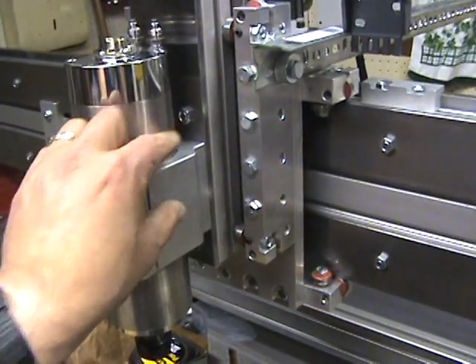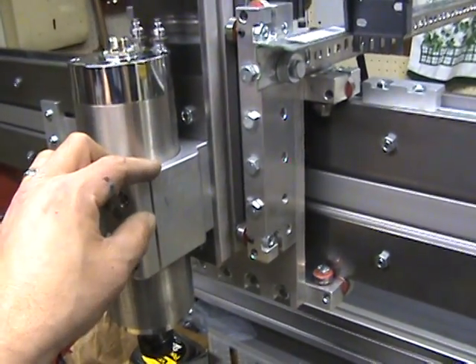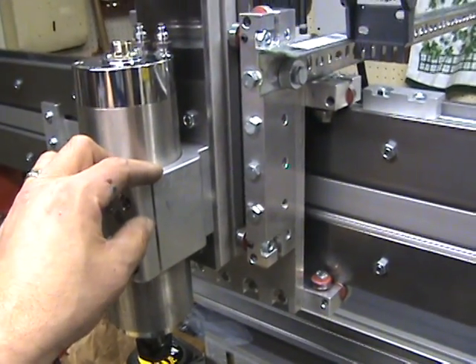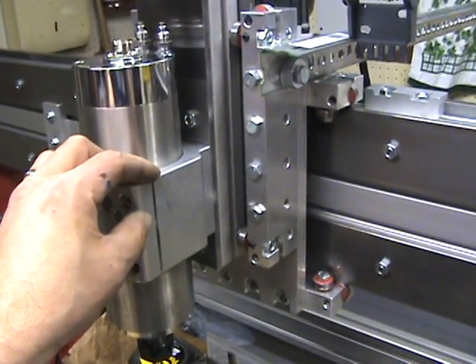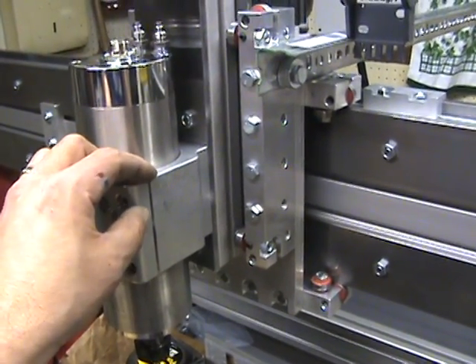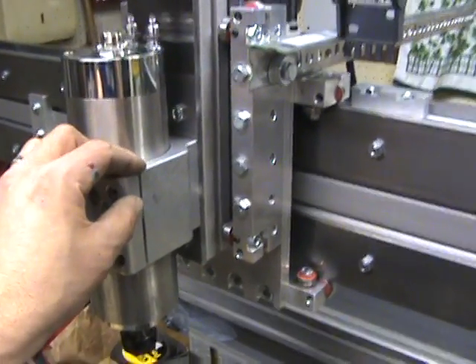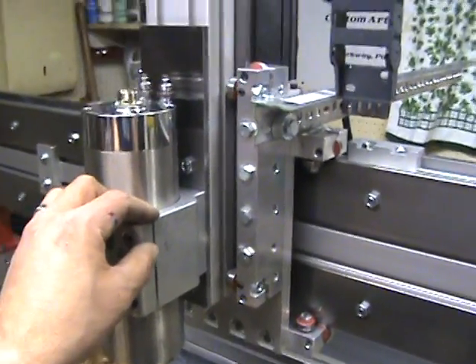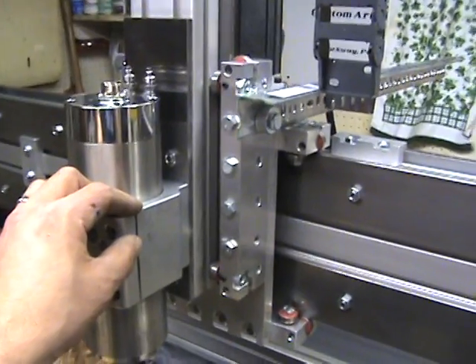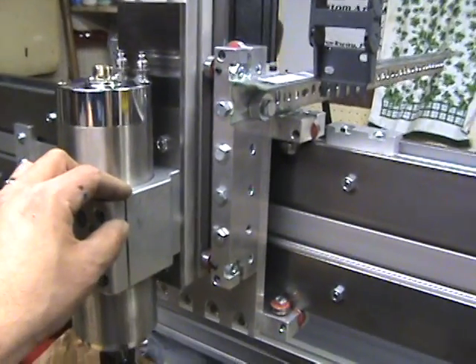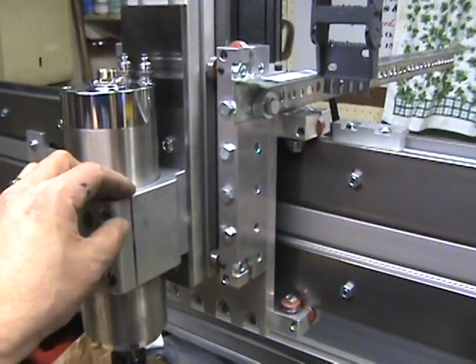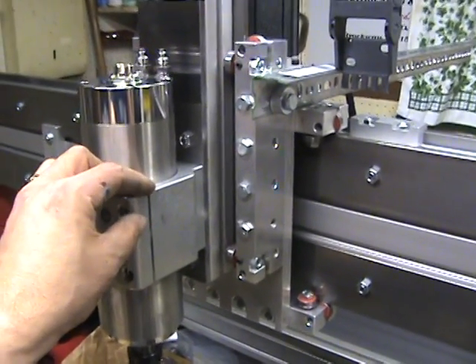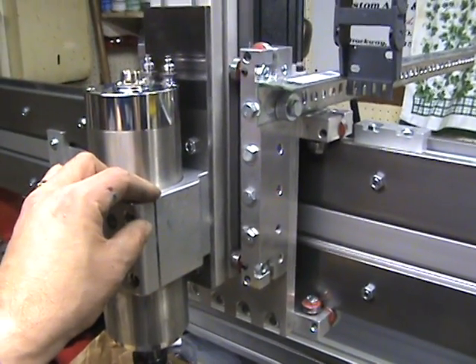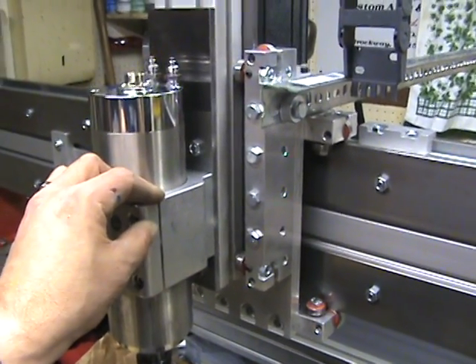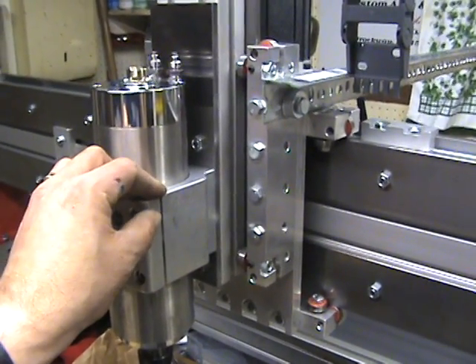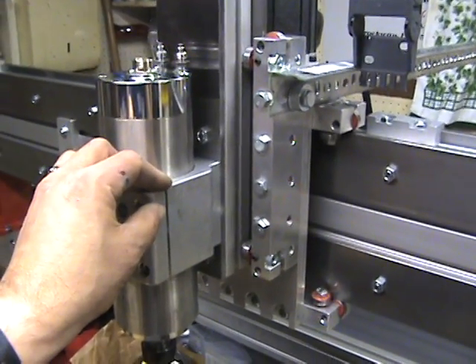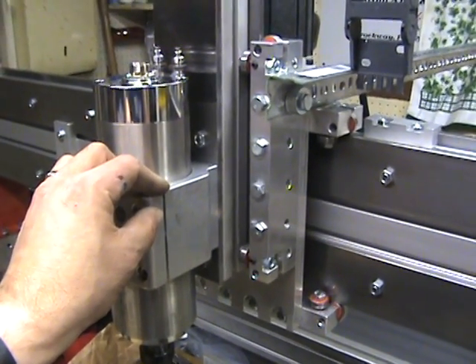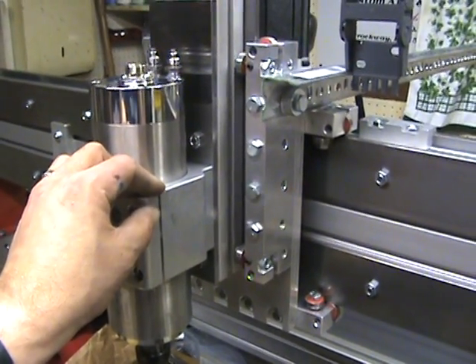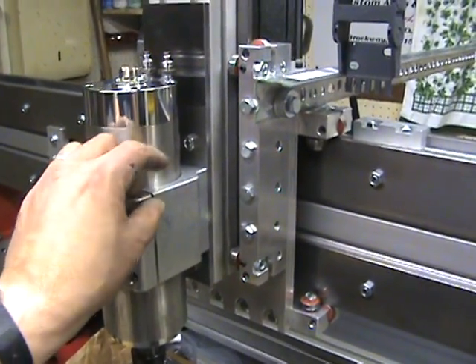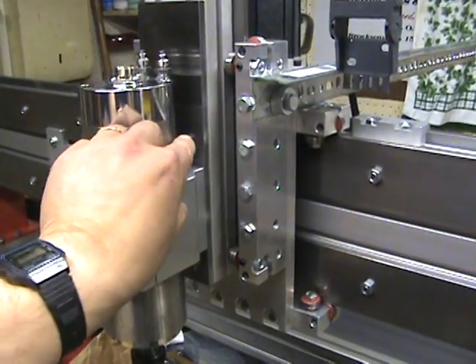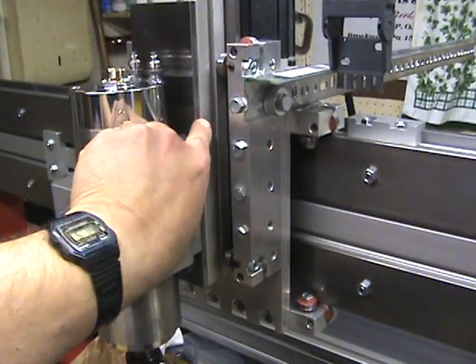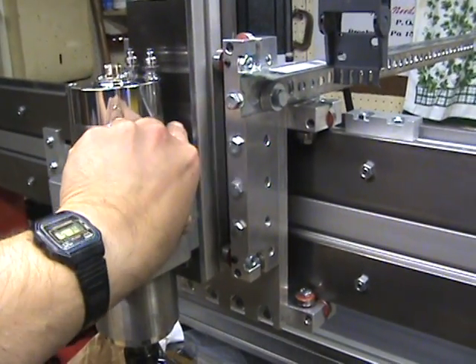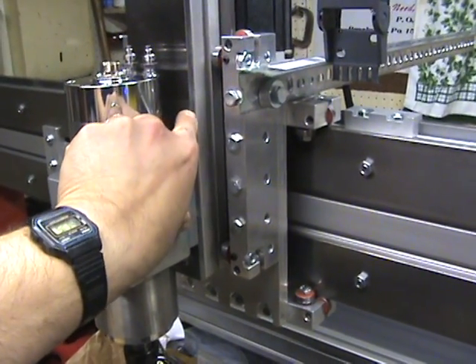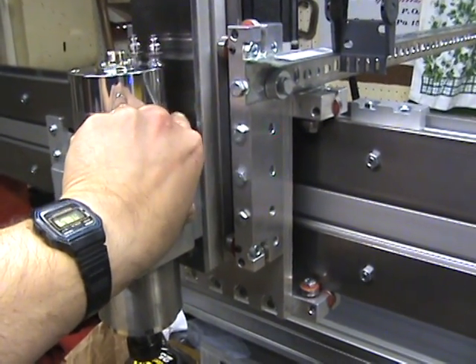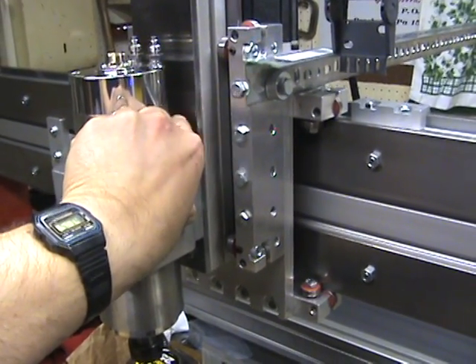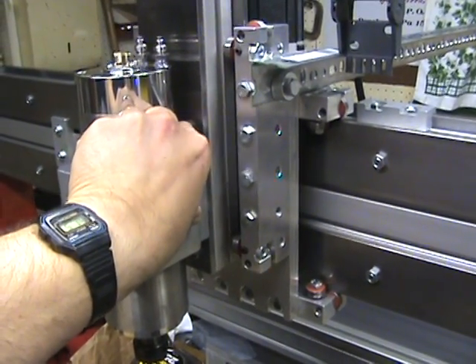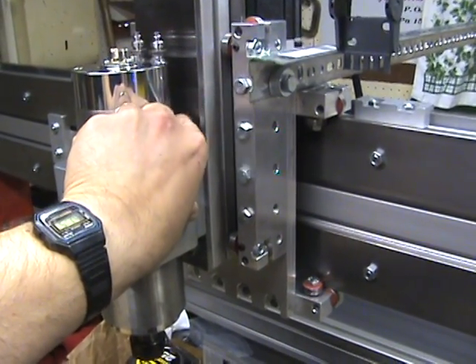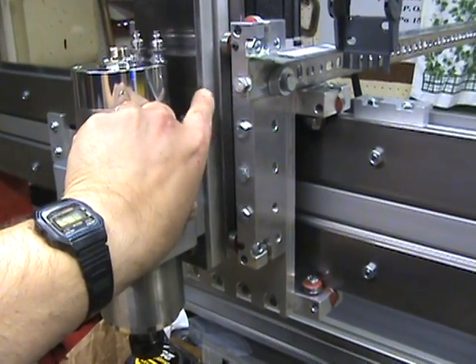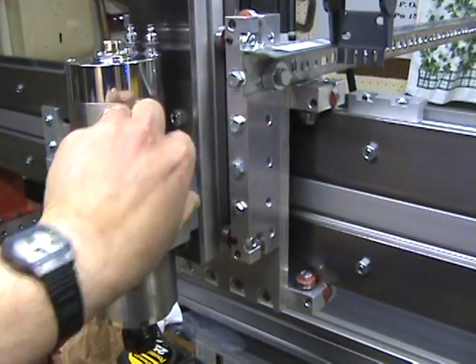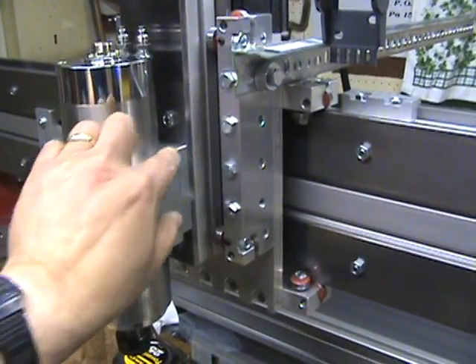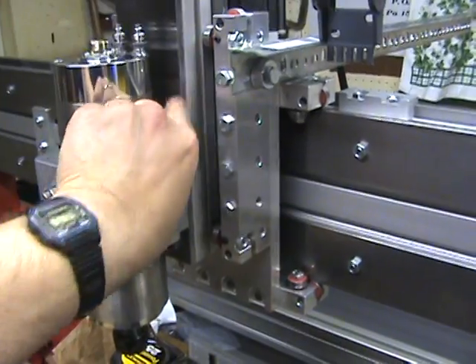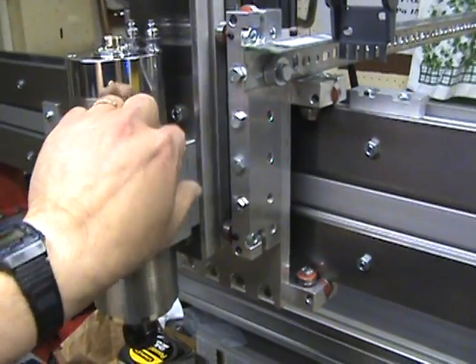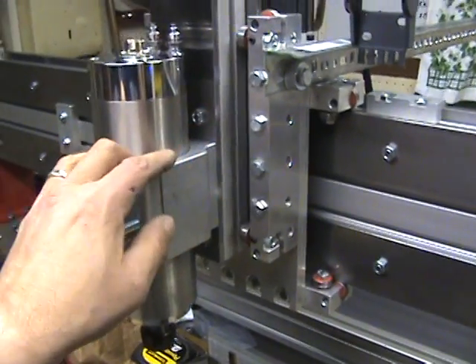I might actually sketch that up and send a CAD file off to Aaron at CNC Router Parts and see if he might want to consider offering it to other builders as an option — just a separate plate to mount this to, then you can just slide it right on.